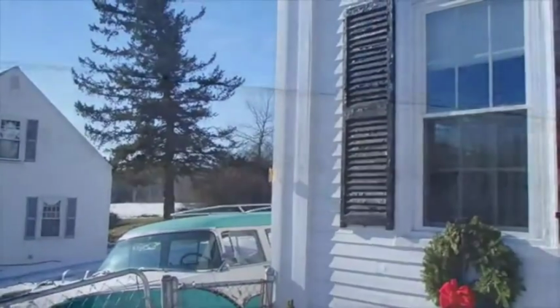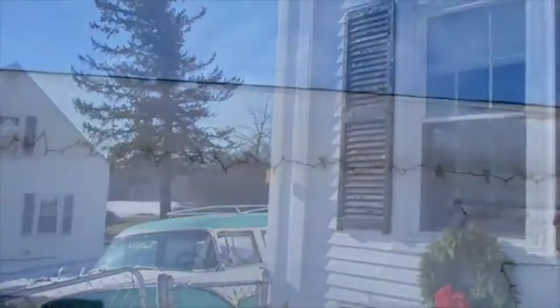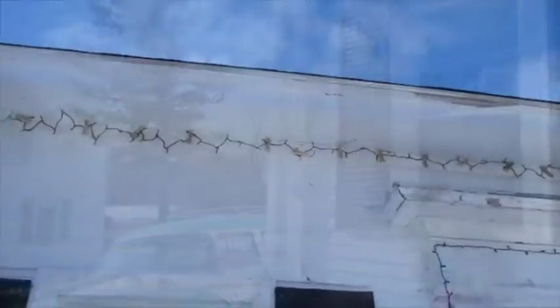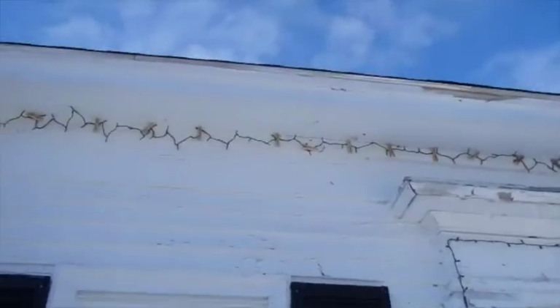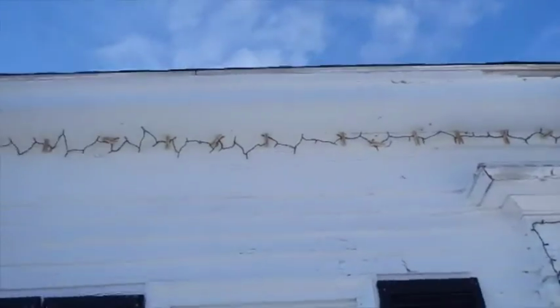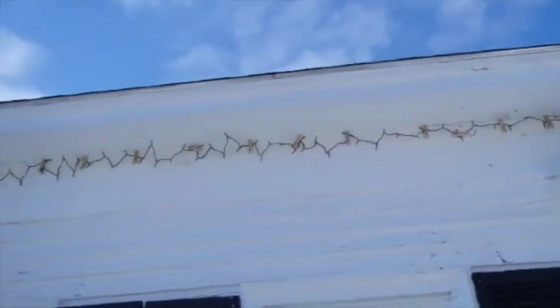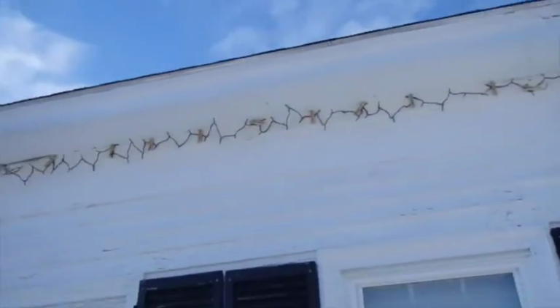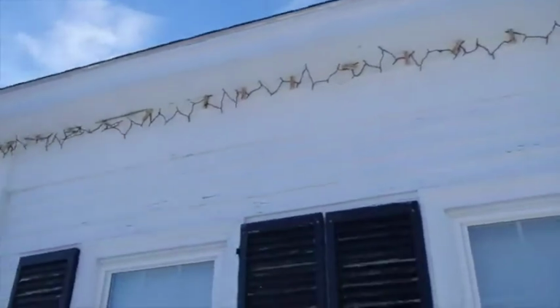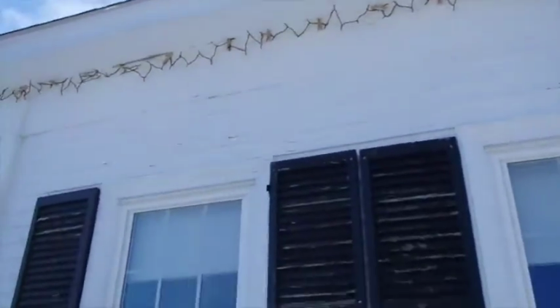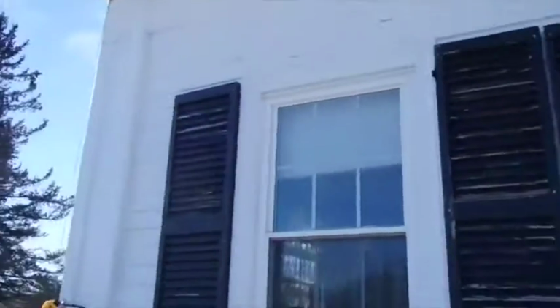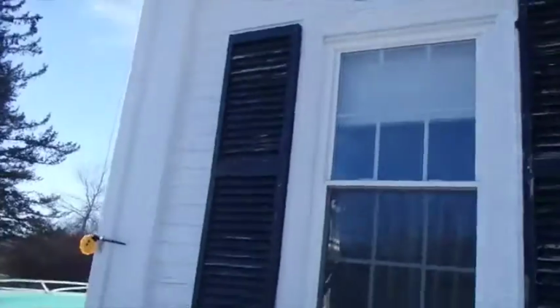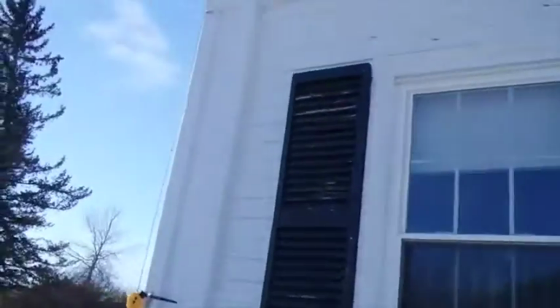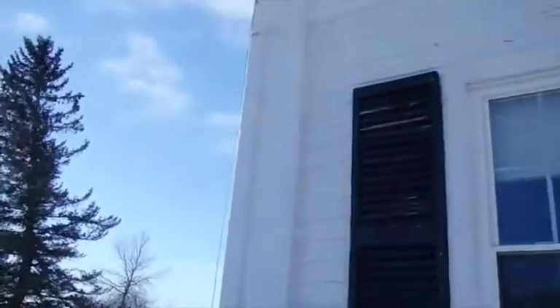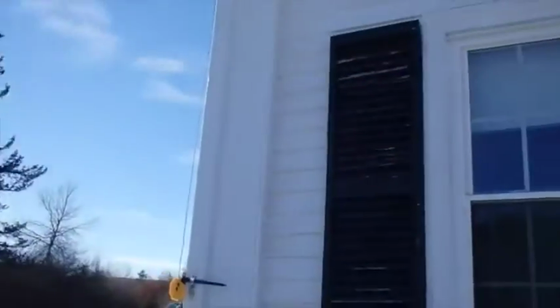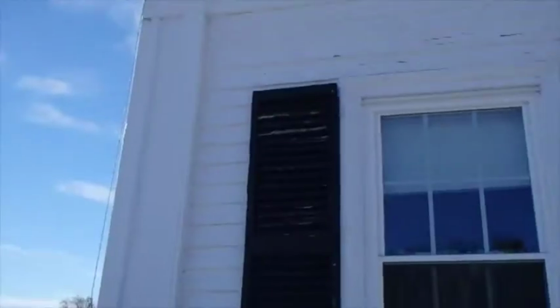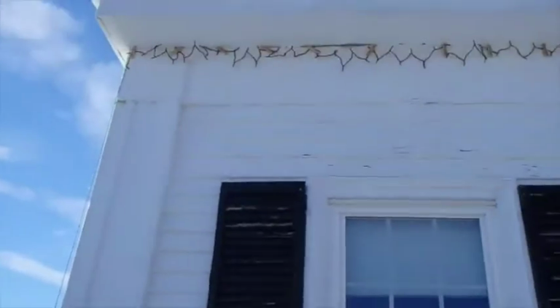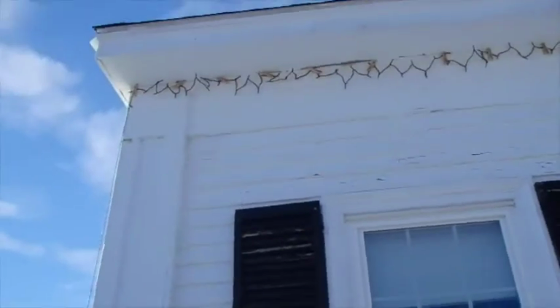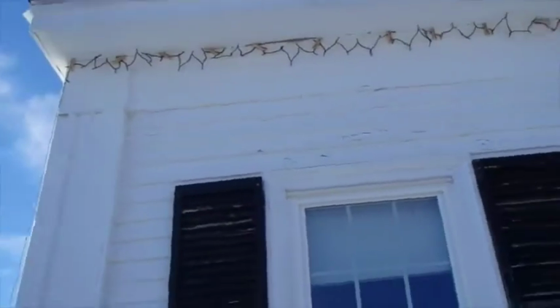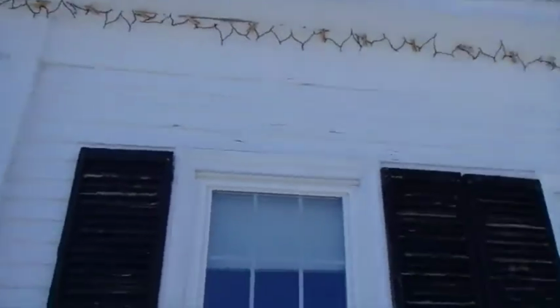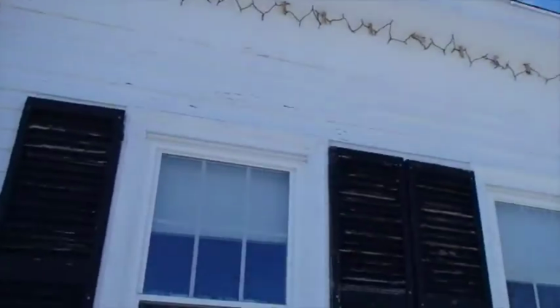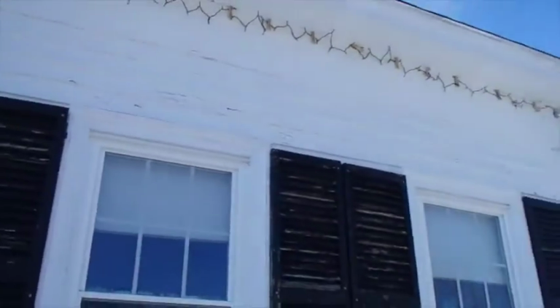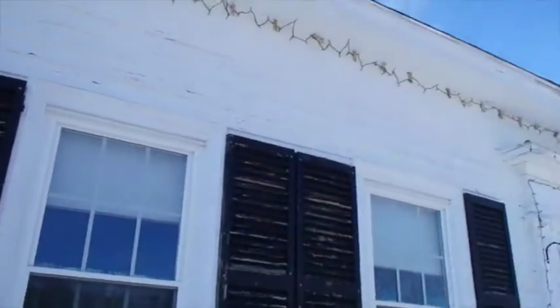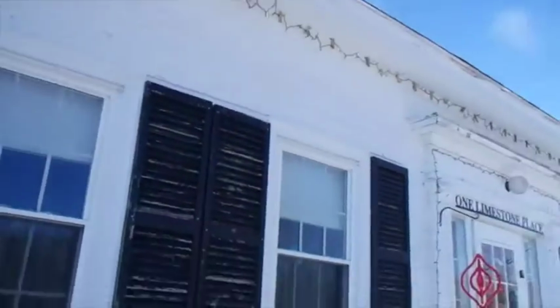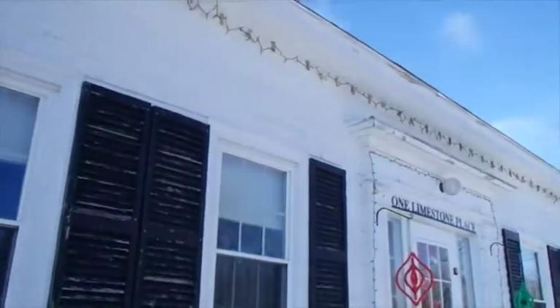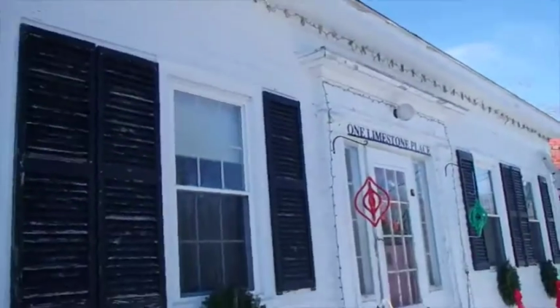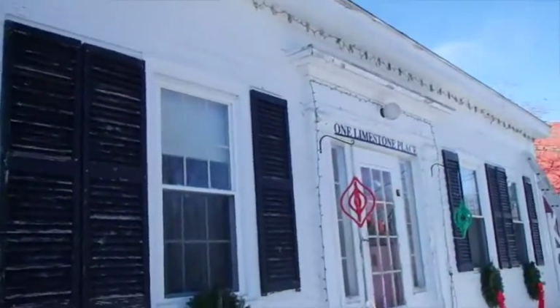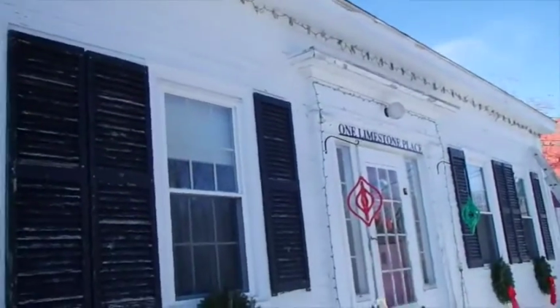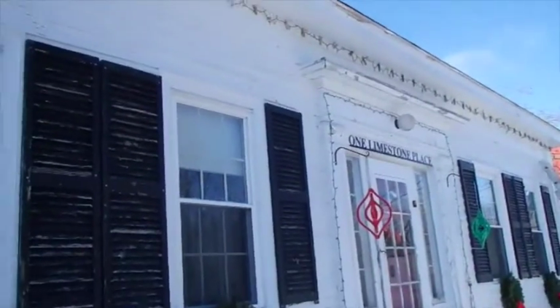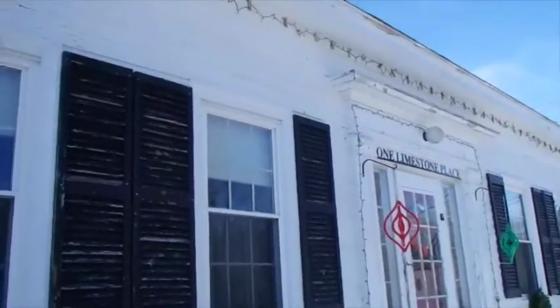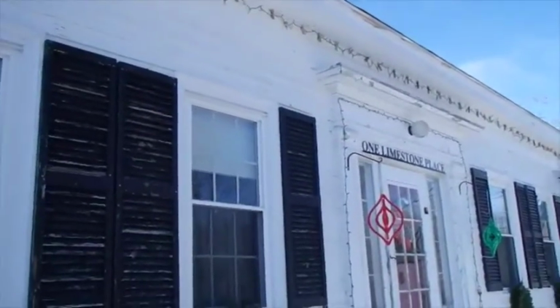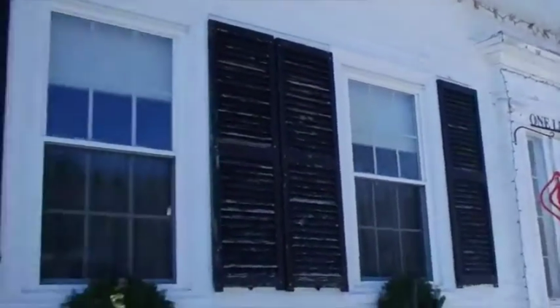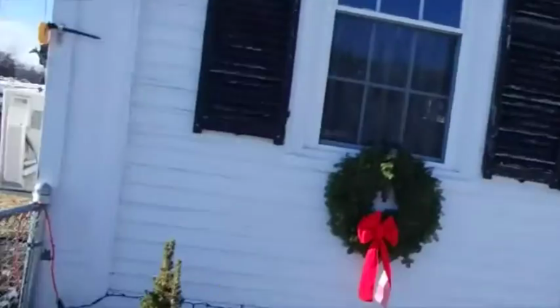I tested them and they worked. I guess the next big thing will be to see if they're bright enough to see from the road in the dark tonight. So we will see.